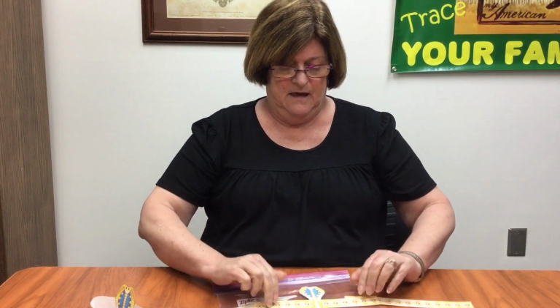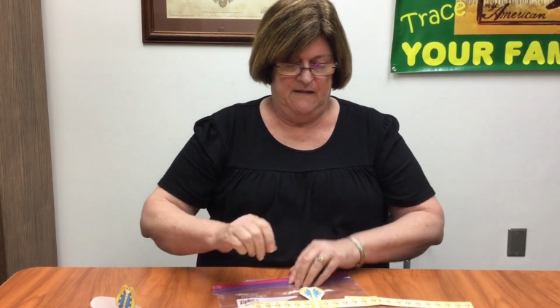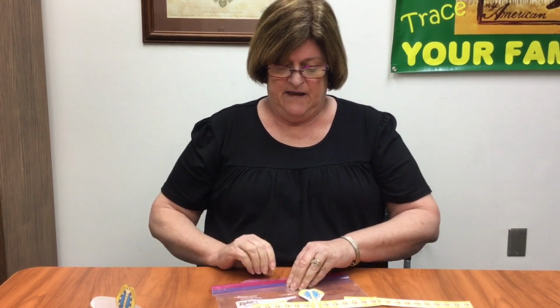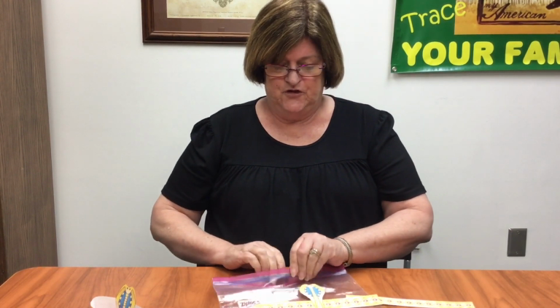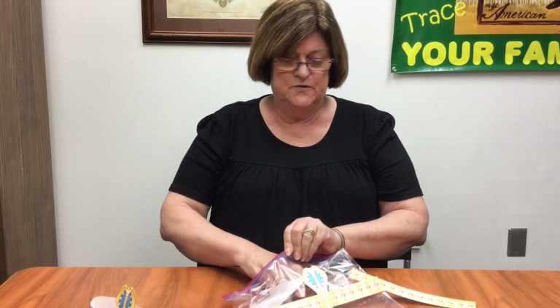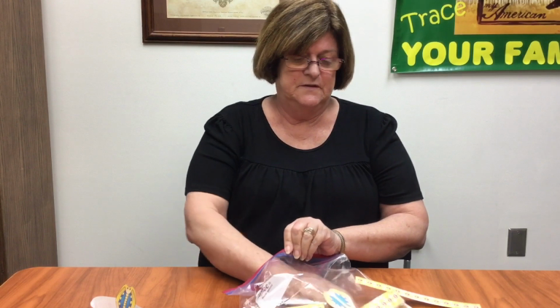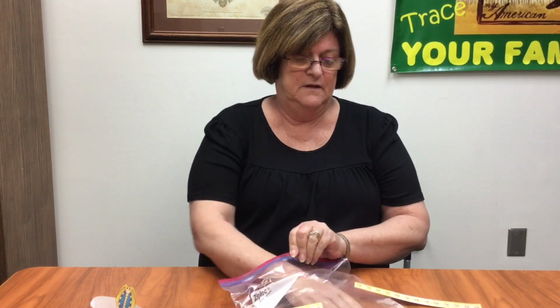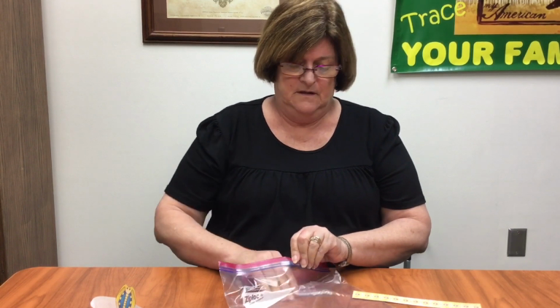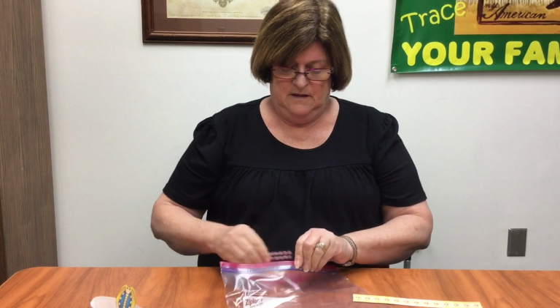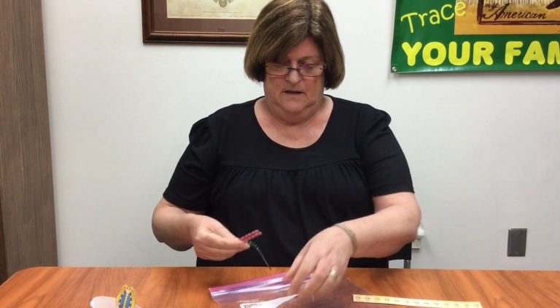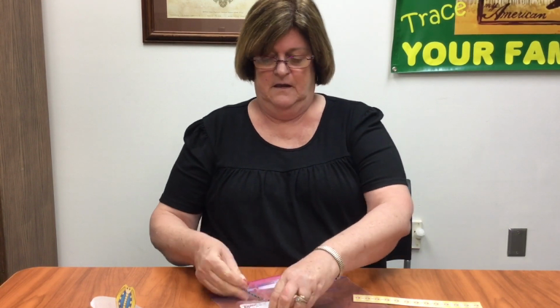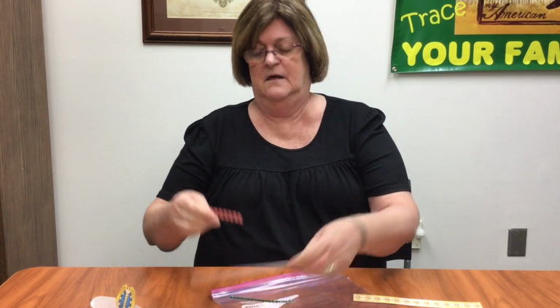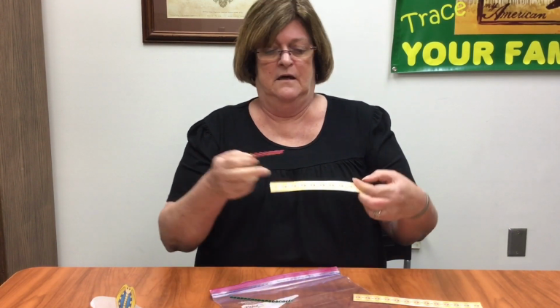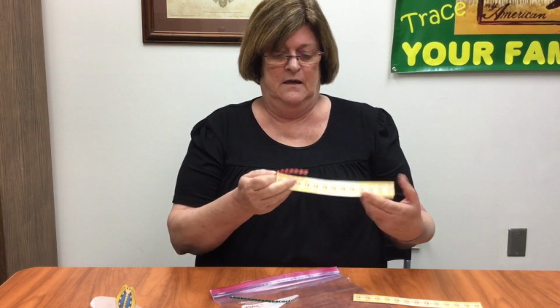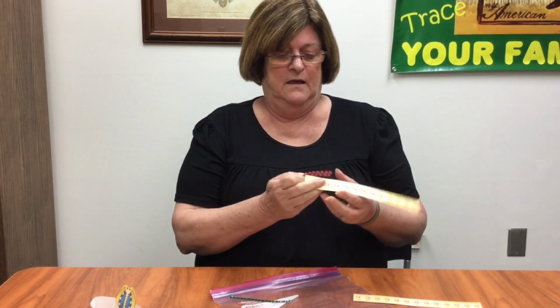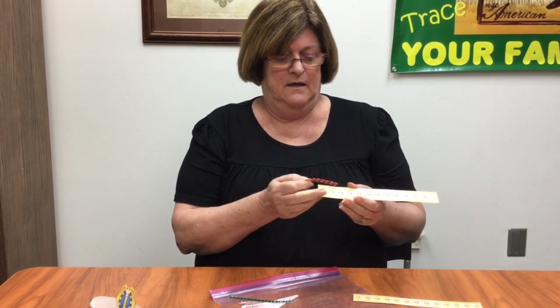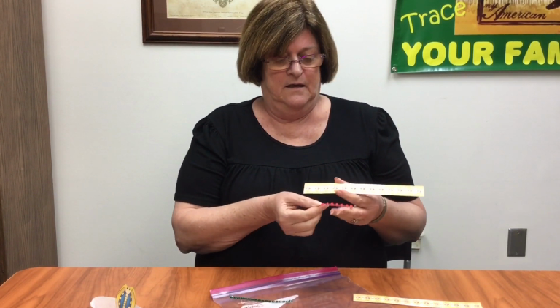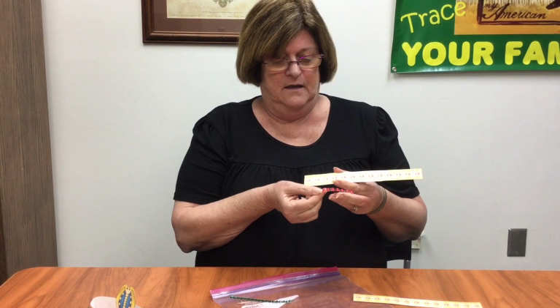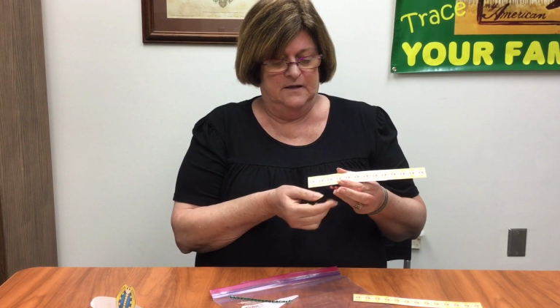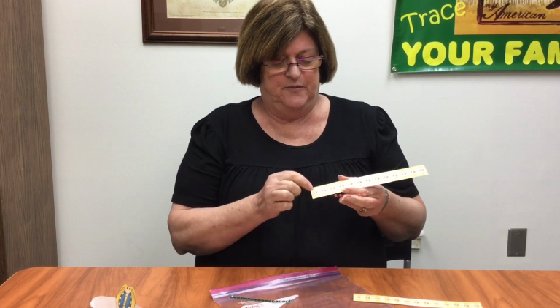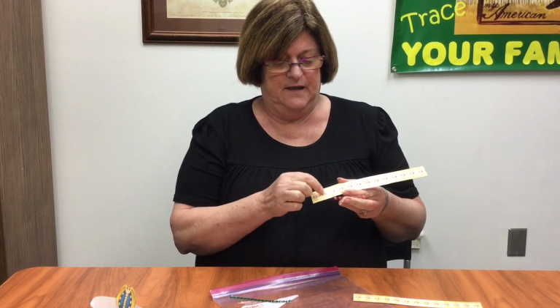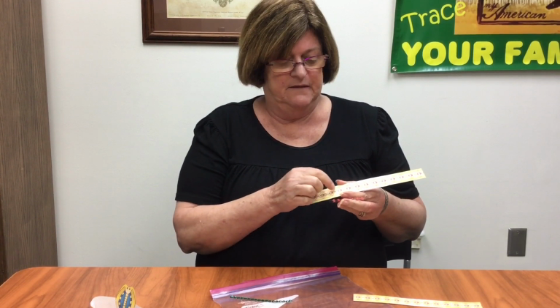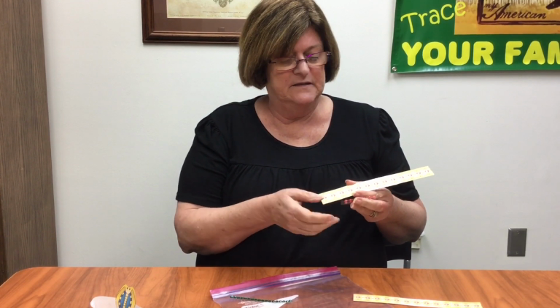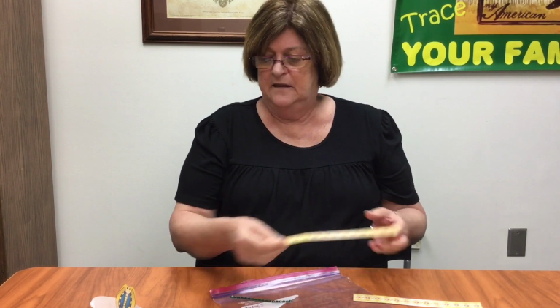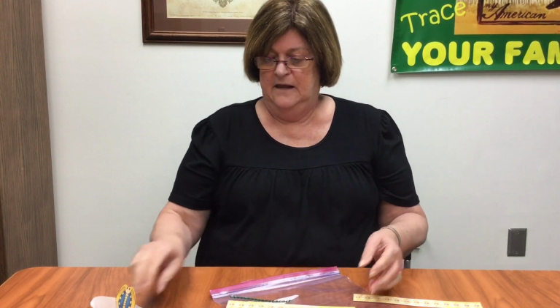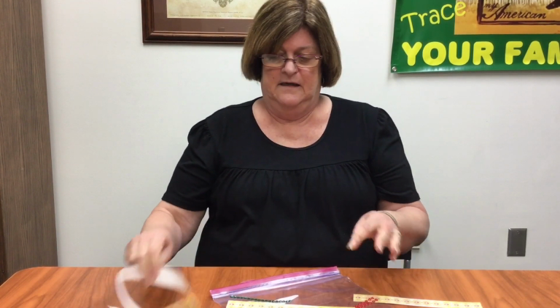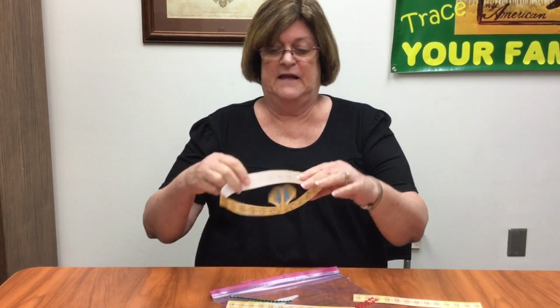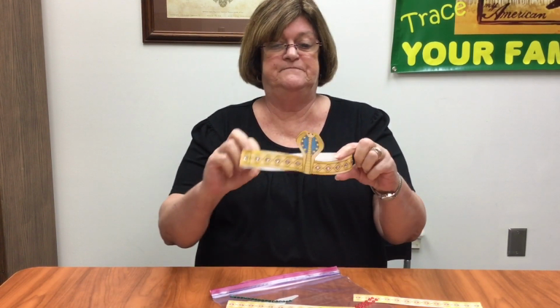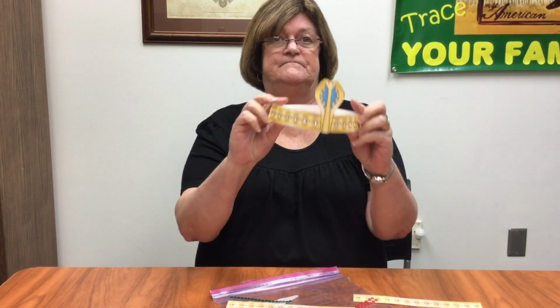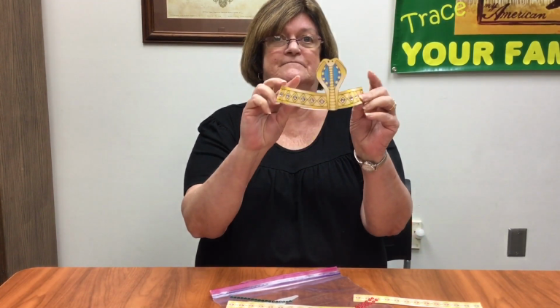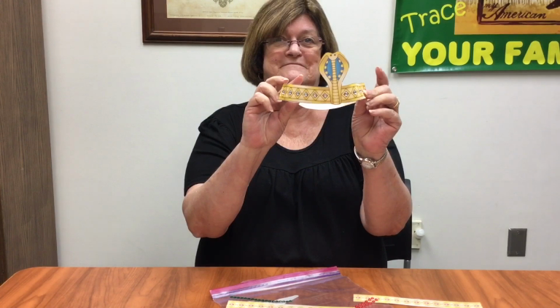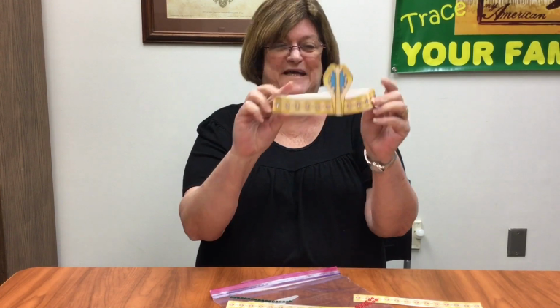And then there are jewels to be put in the middle here, and that's it. Thank you.